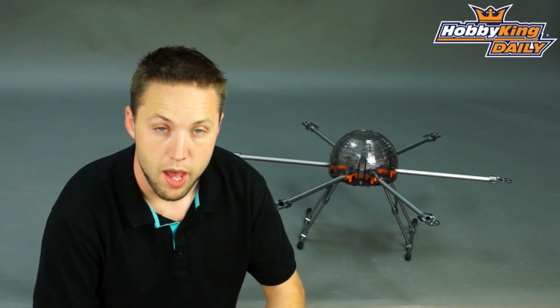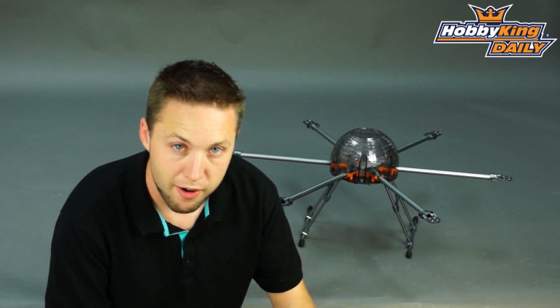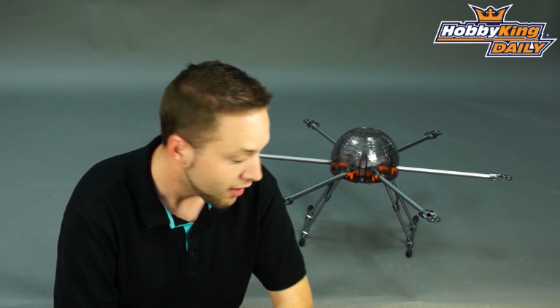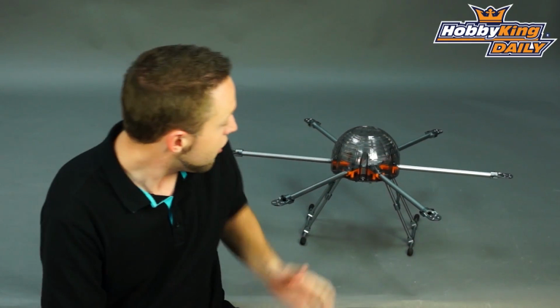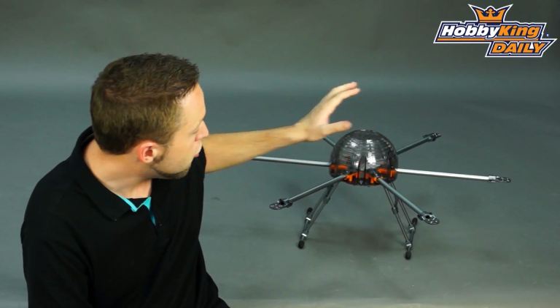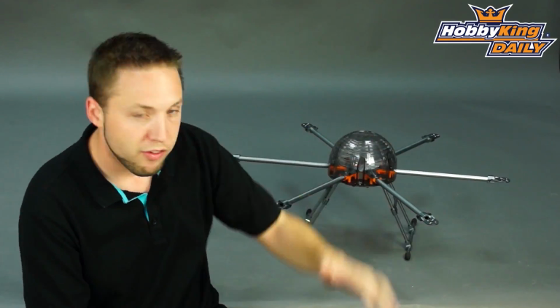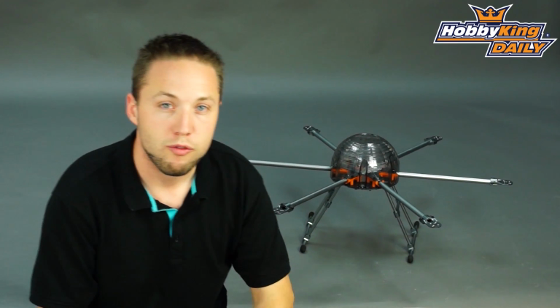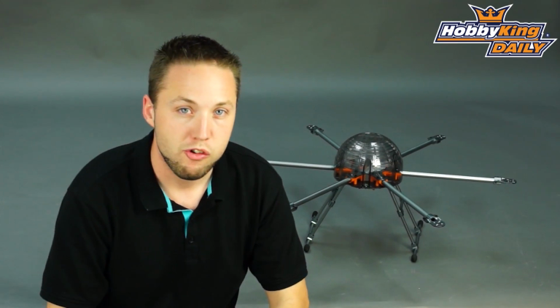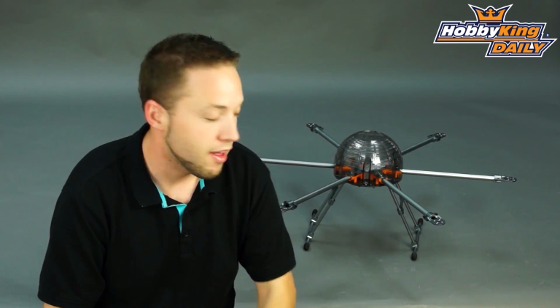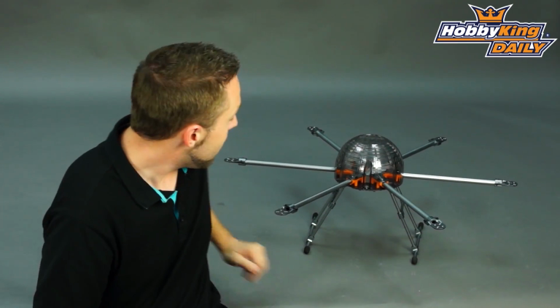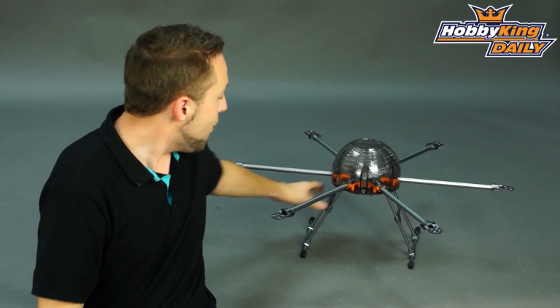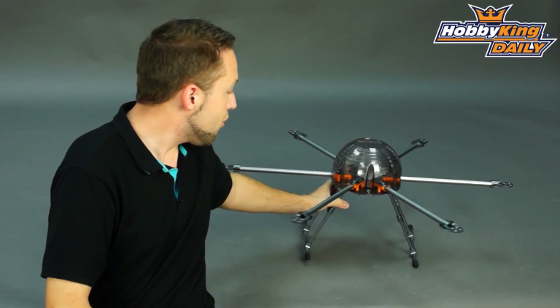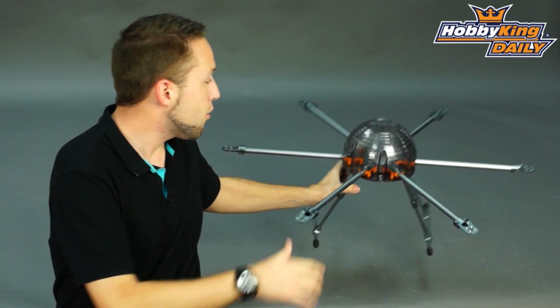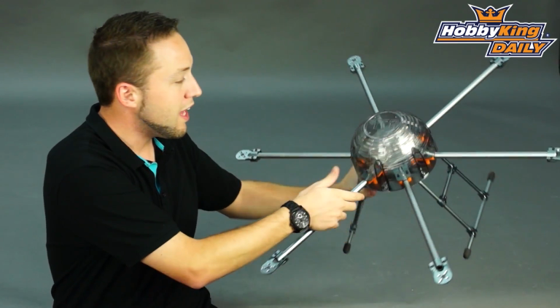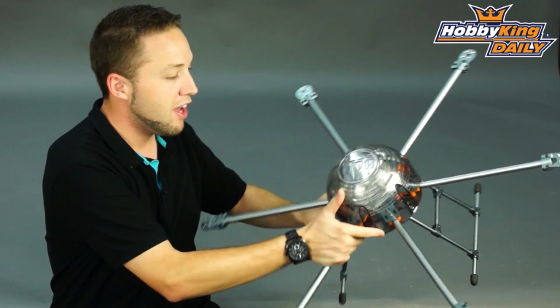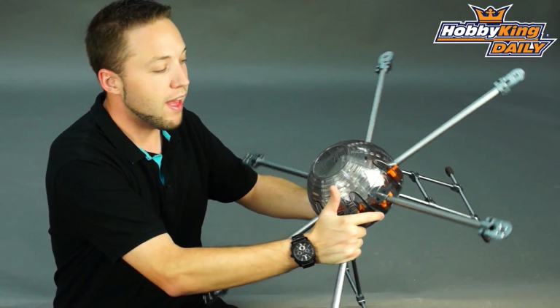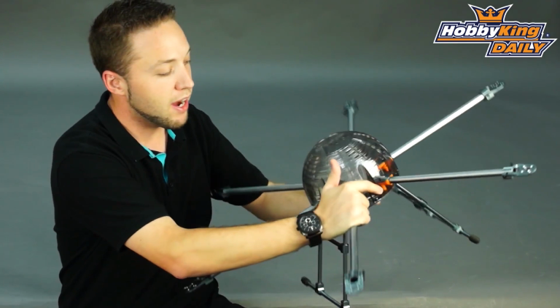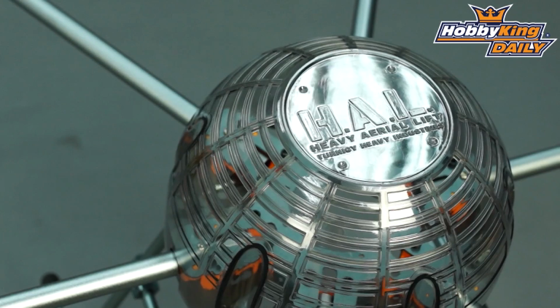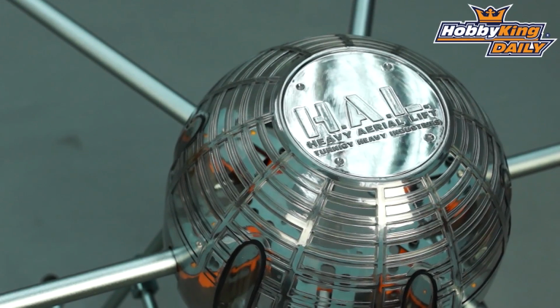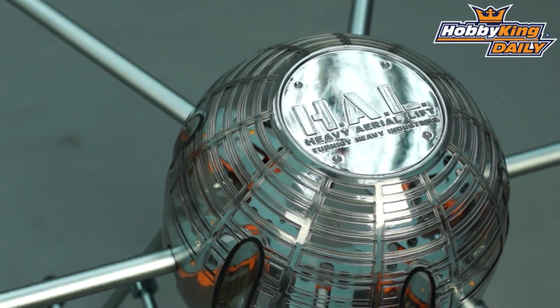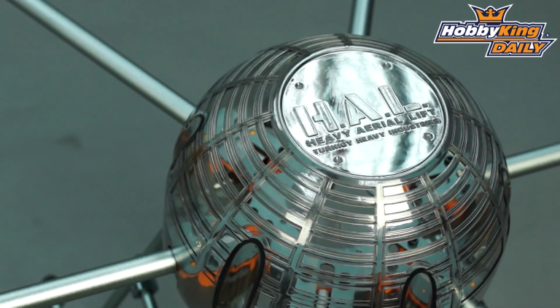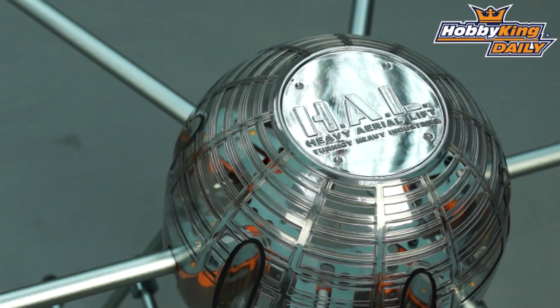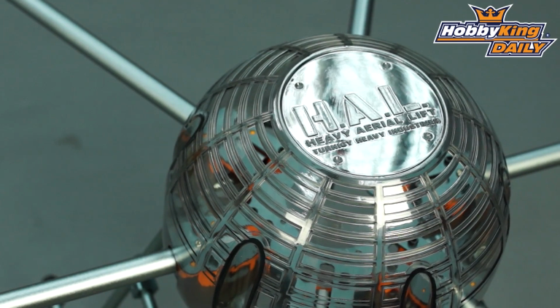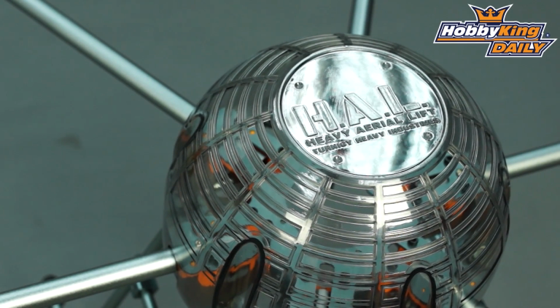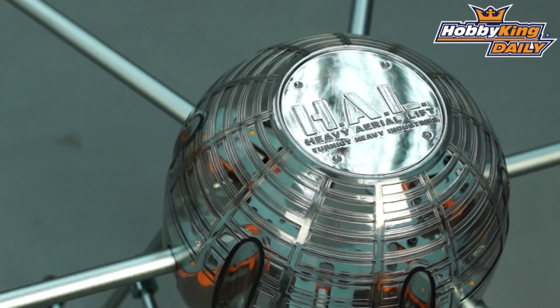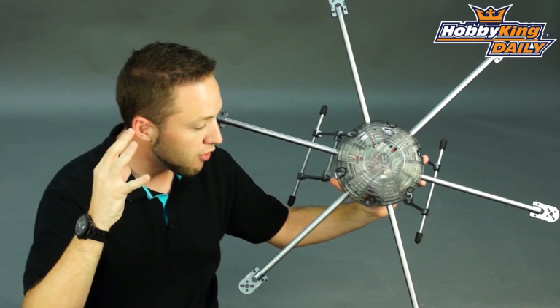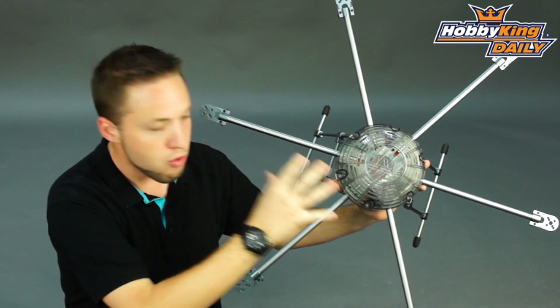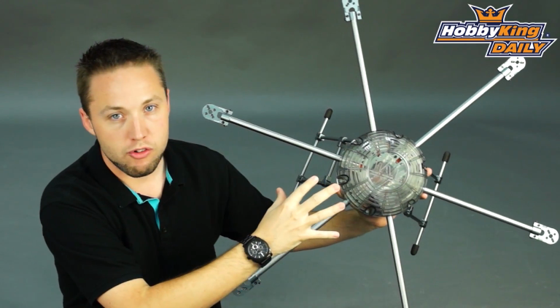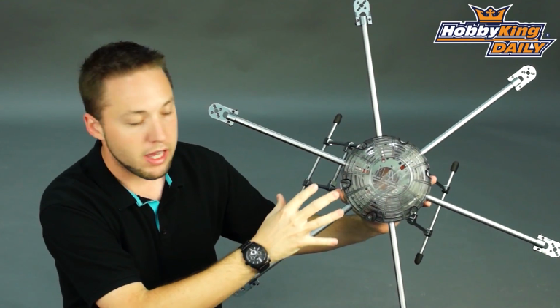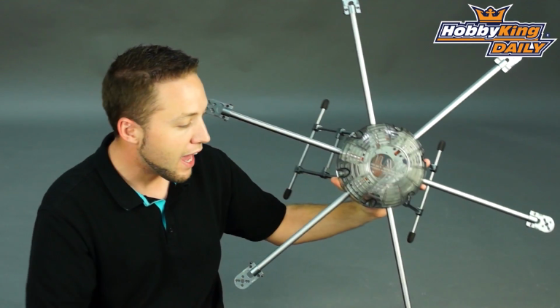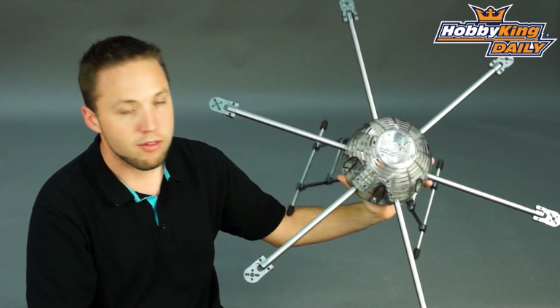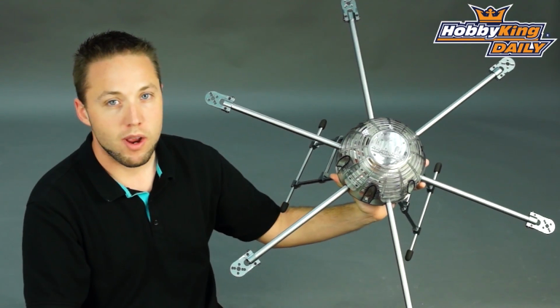Hey, Byron here. New multi-rotor frame to show you today. Most of you are familiar with the HAL, the Heavy Aerial Lift Quadcopter that we sell currently. Well, this is the new version in a hex configuration.